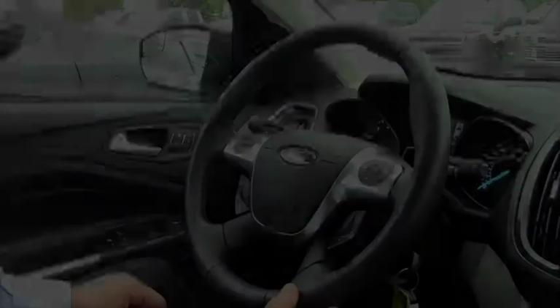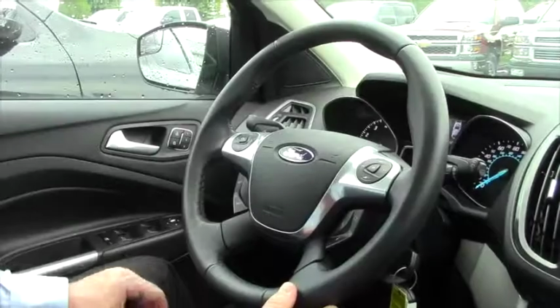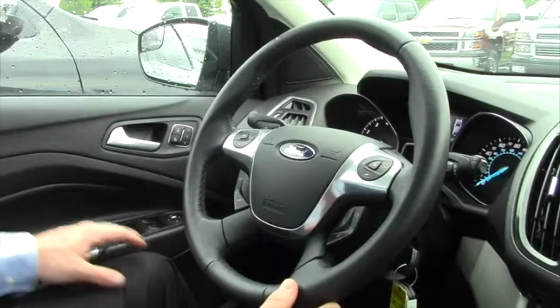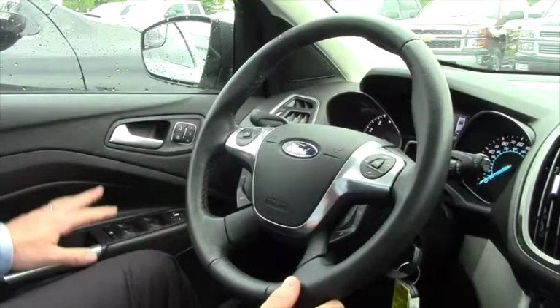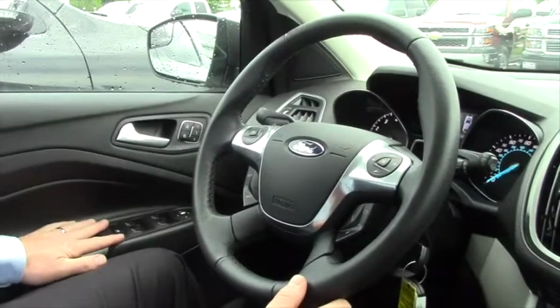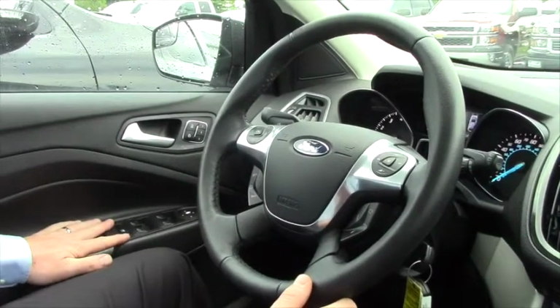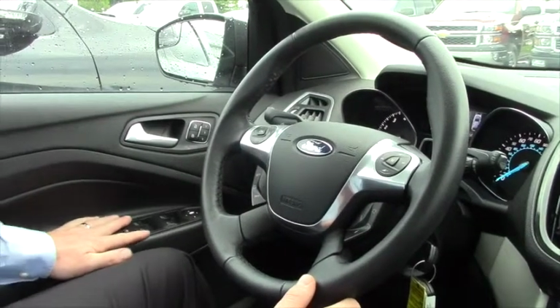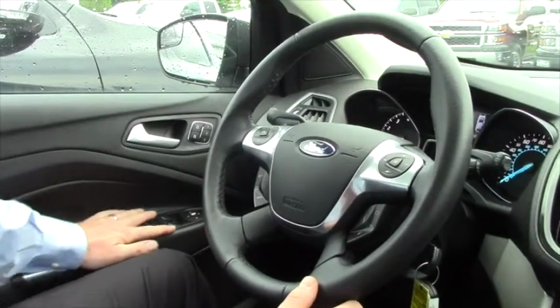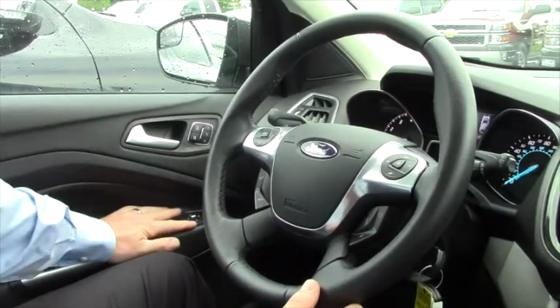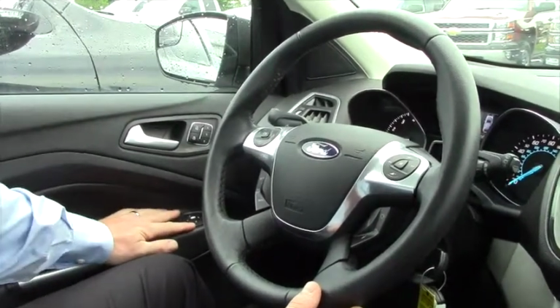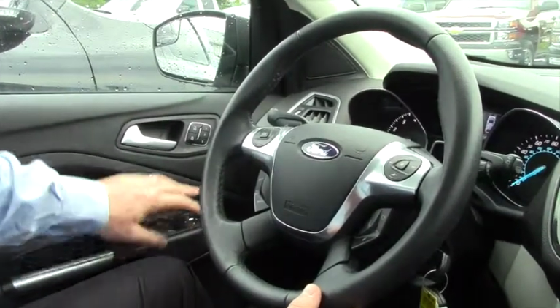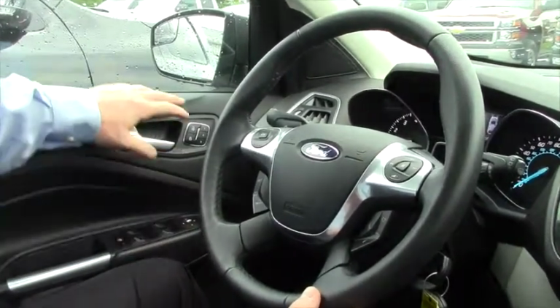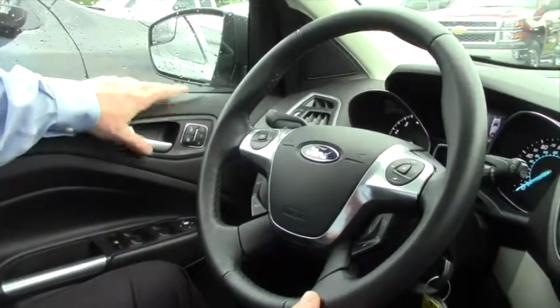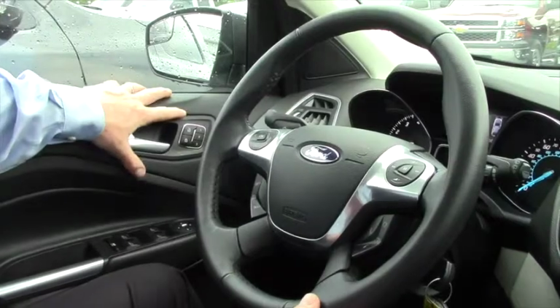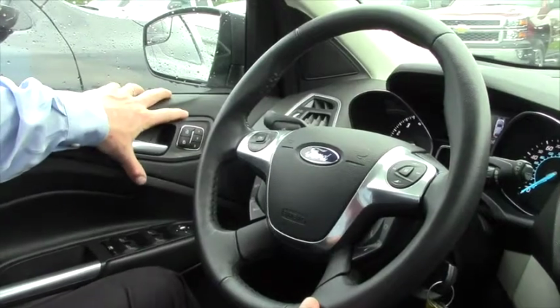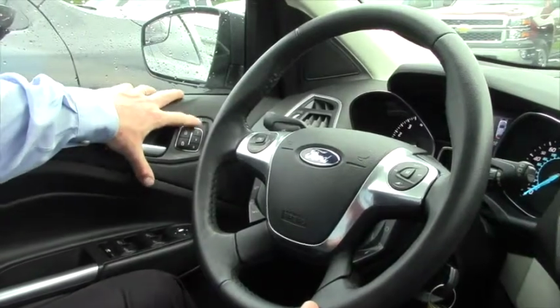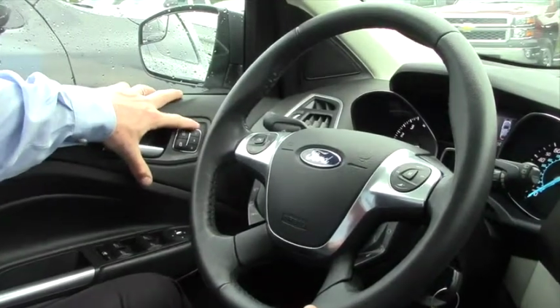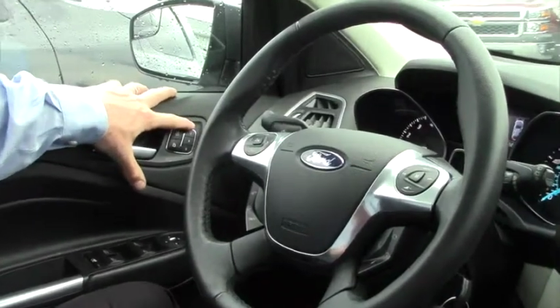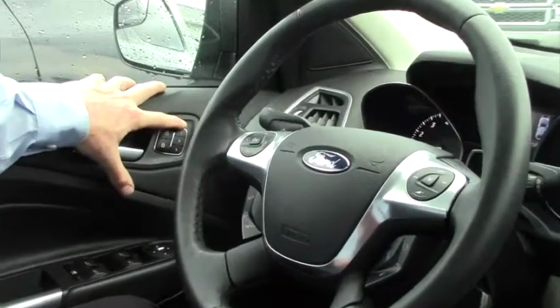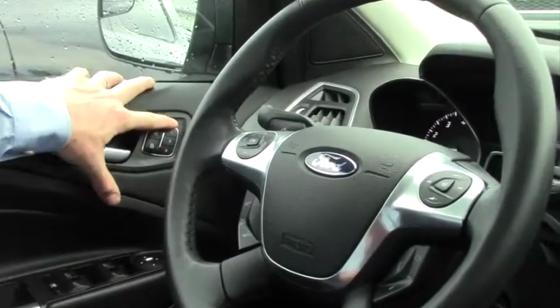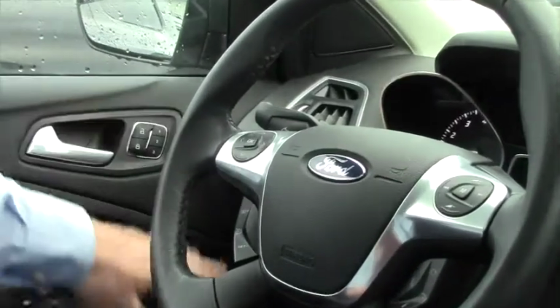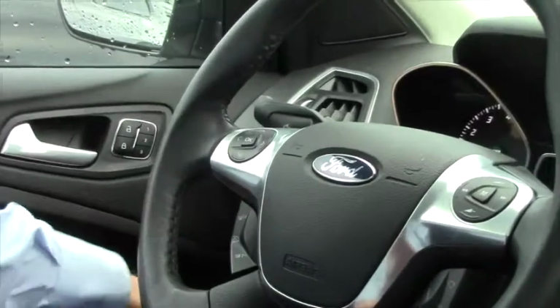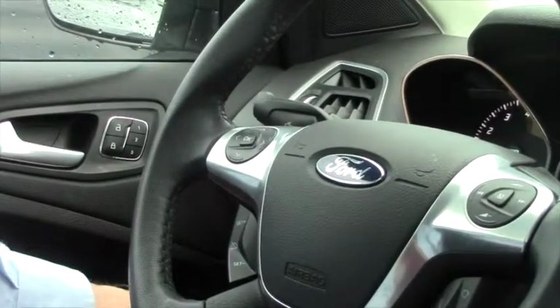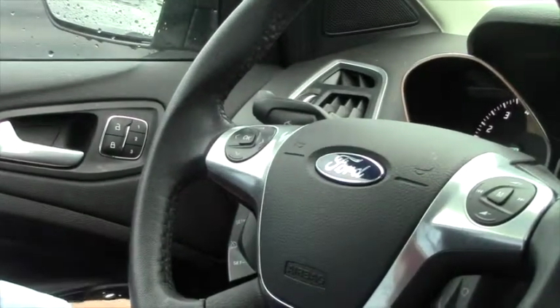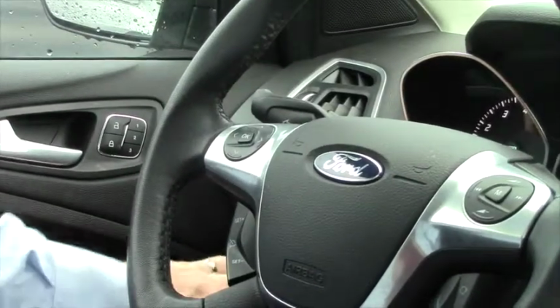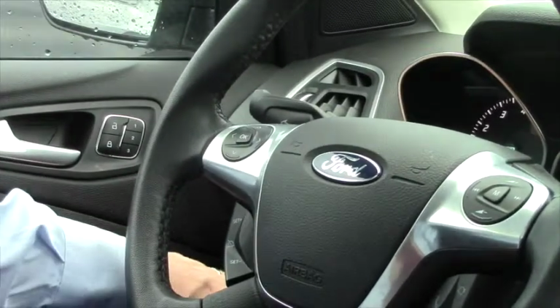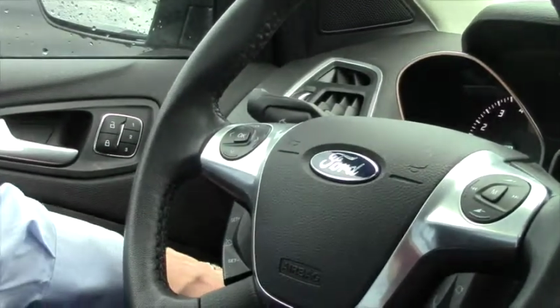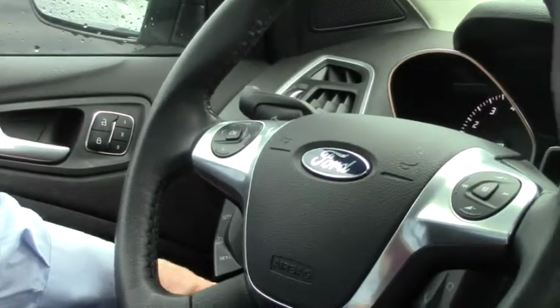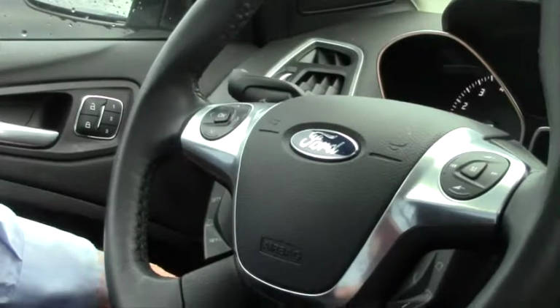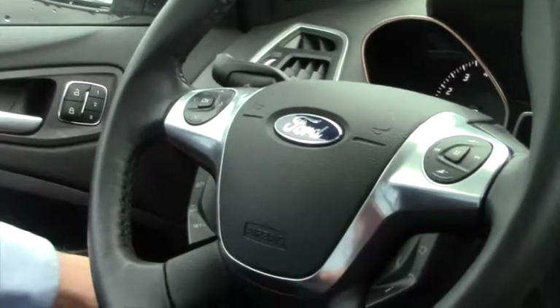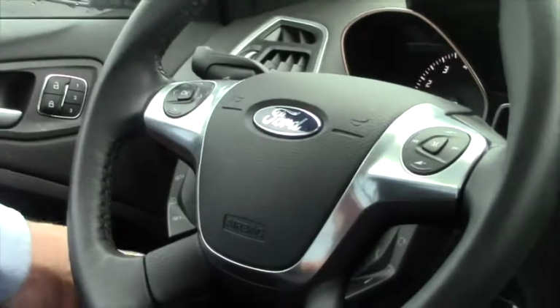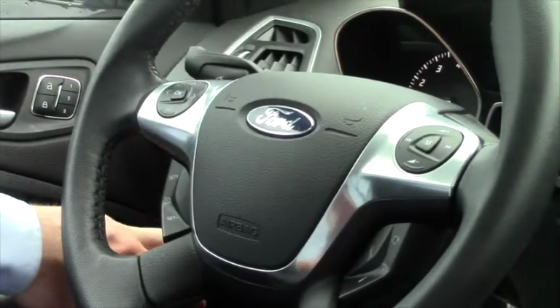OK Jason, you got your power windows and mirrors on the door here, your power locks, memory seat, your lights over here, and cruise control as well — you can turn it on and off.